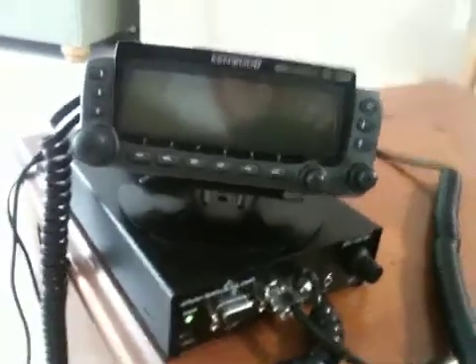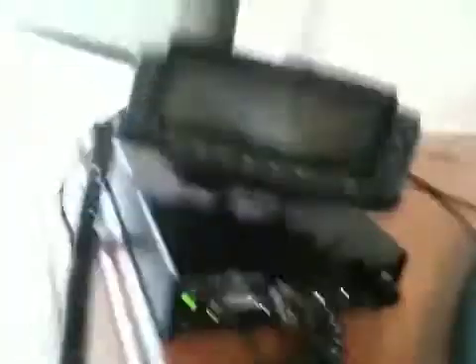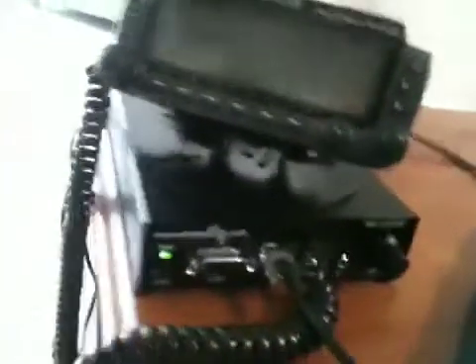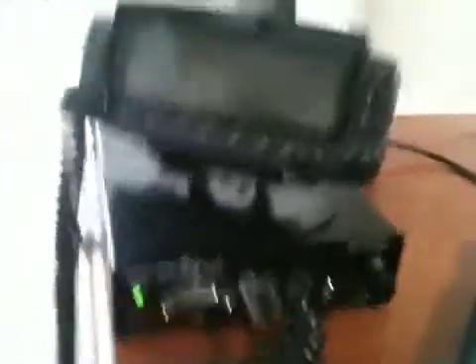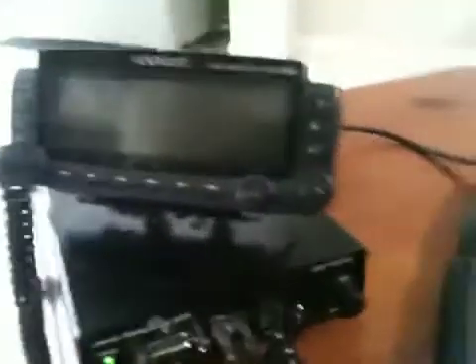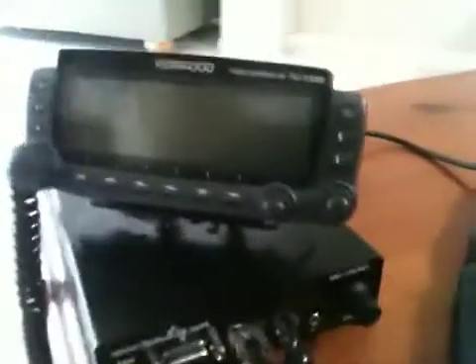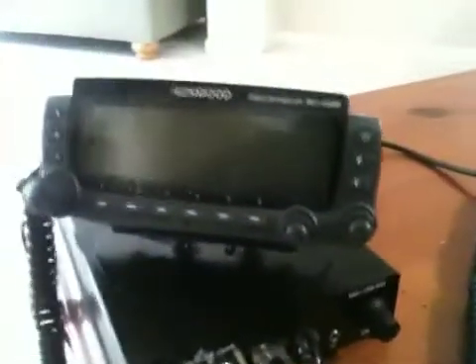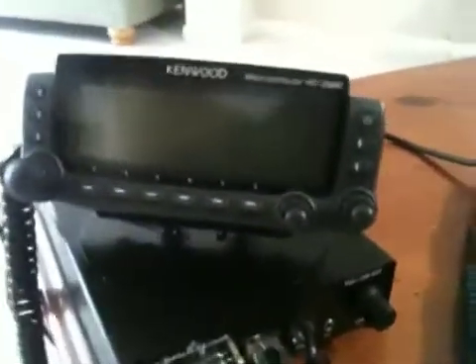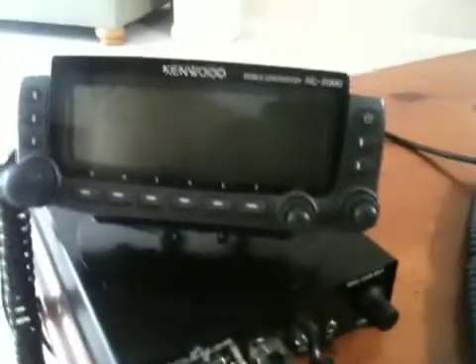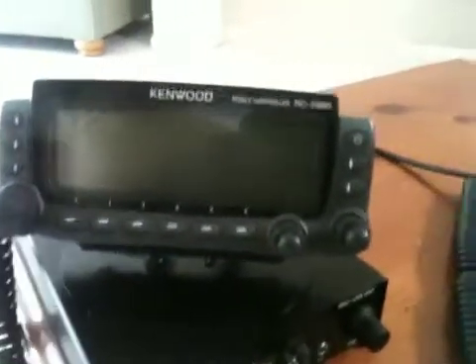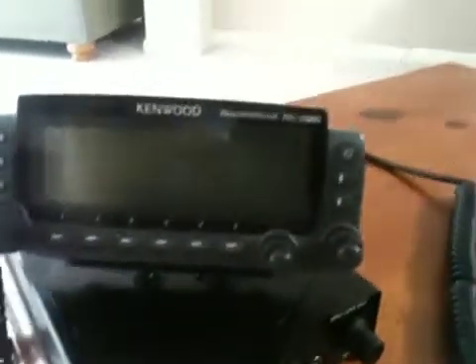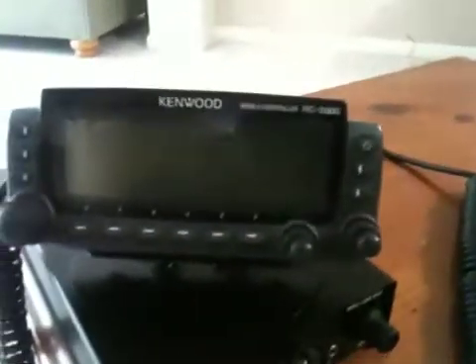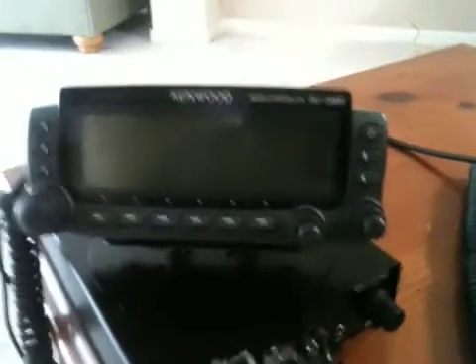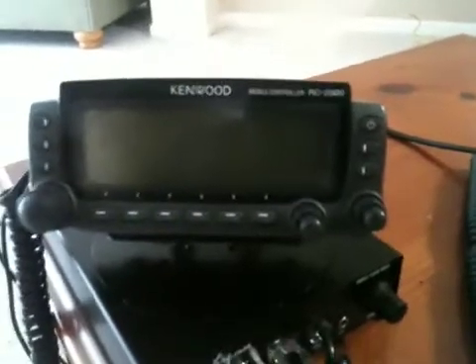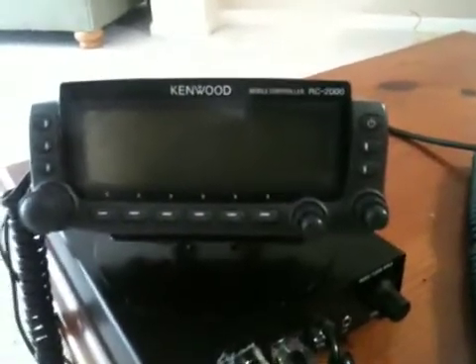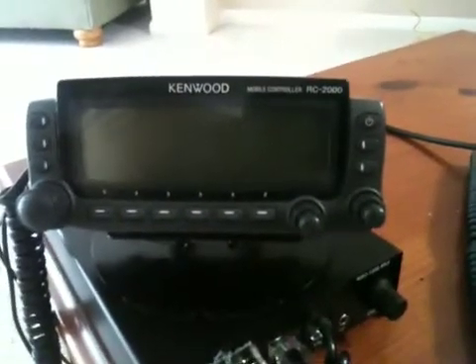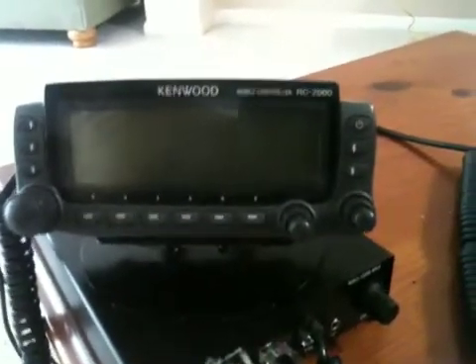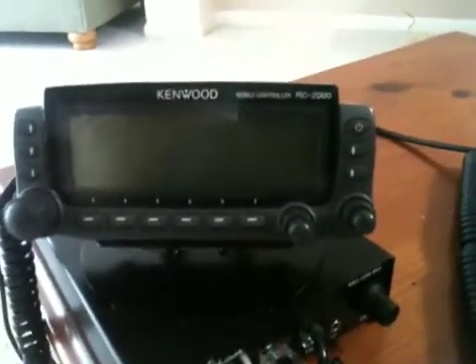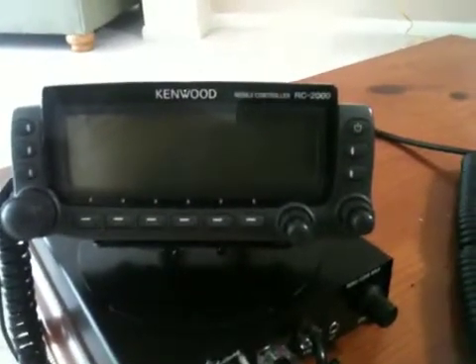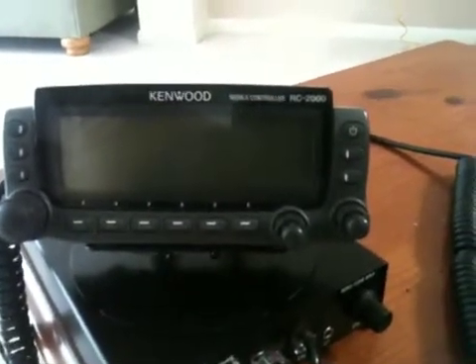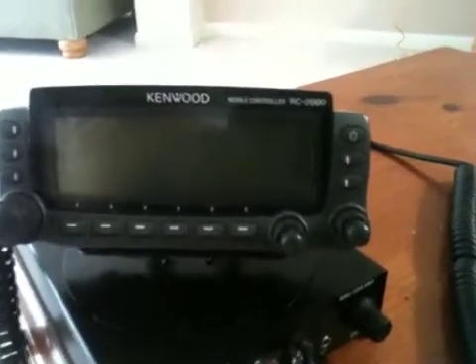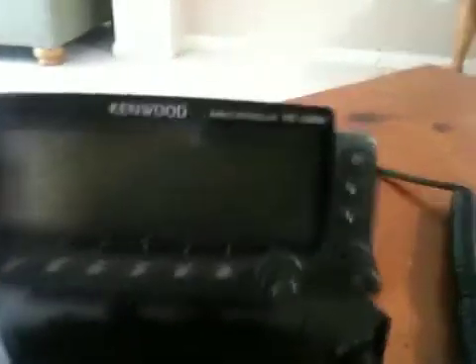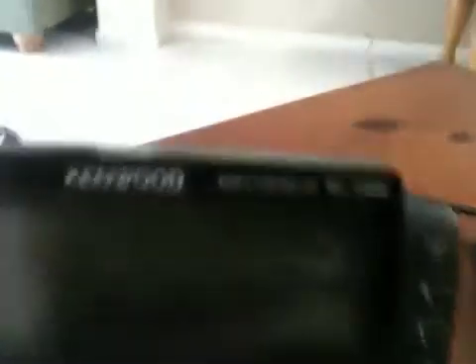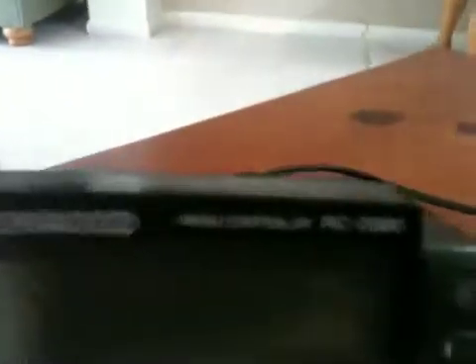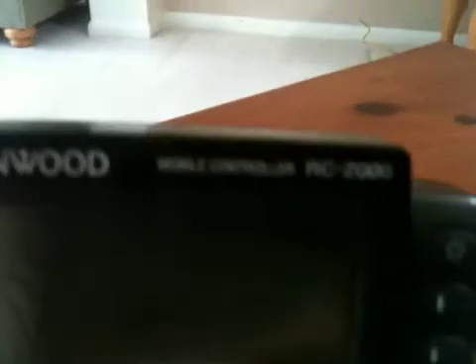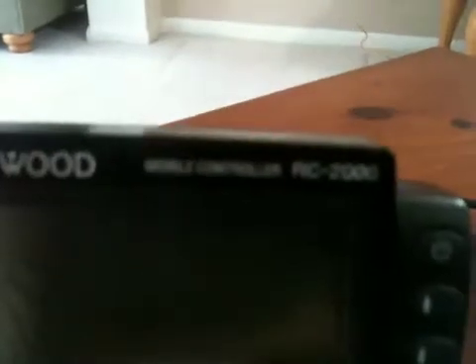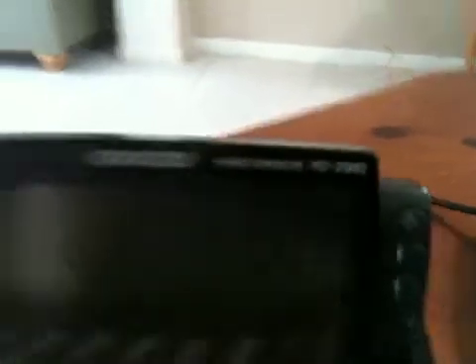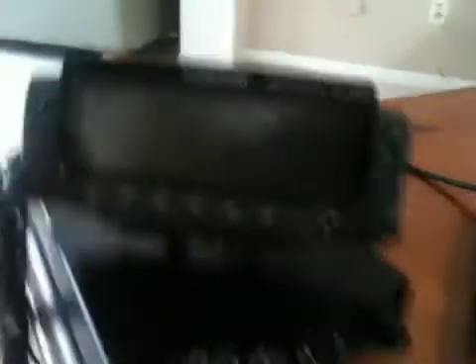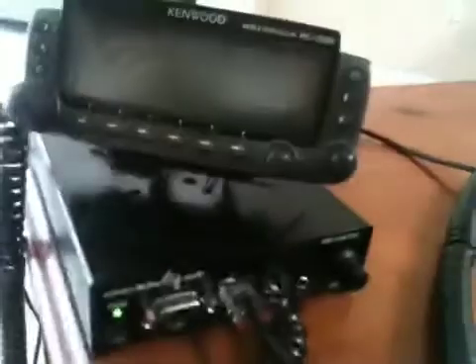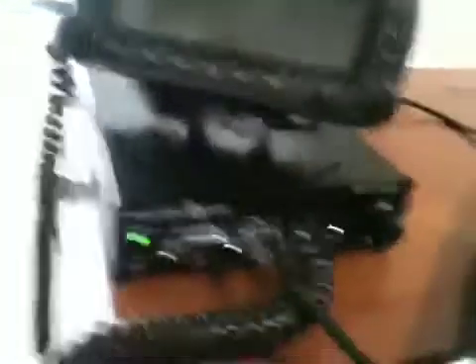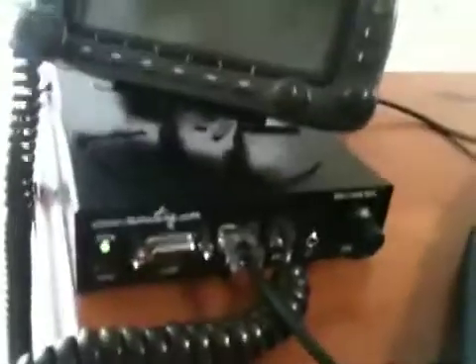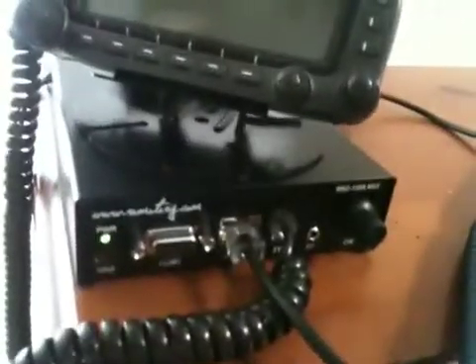So we have here the remote rig connected to the front panel of a TS or TMD700. This is actually the RC200 panel, and we have the remote rig.